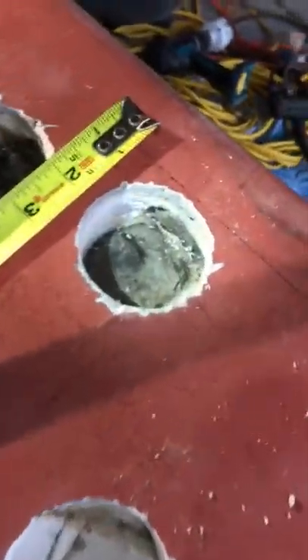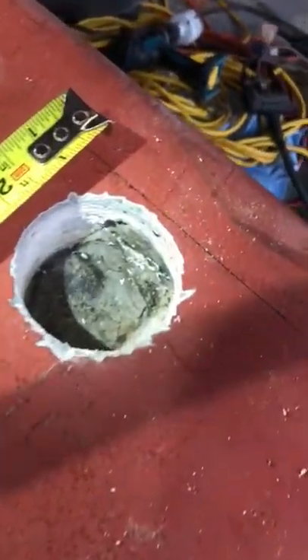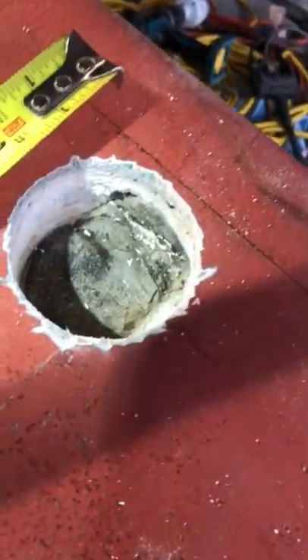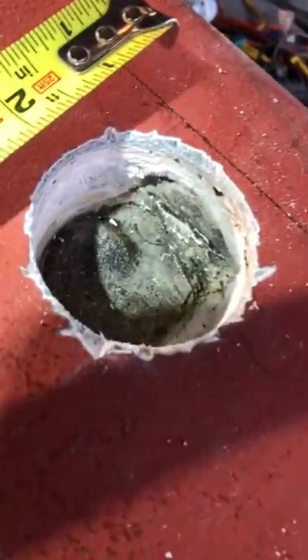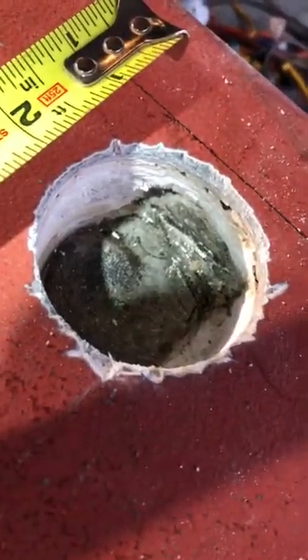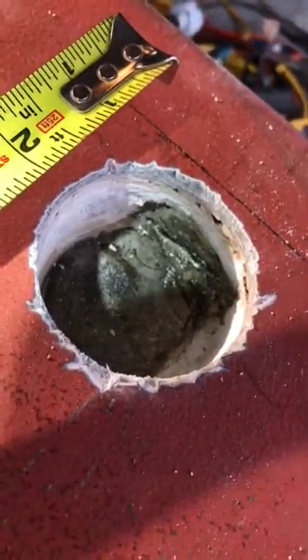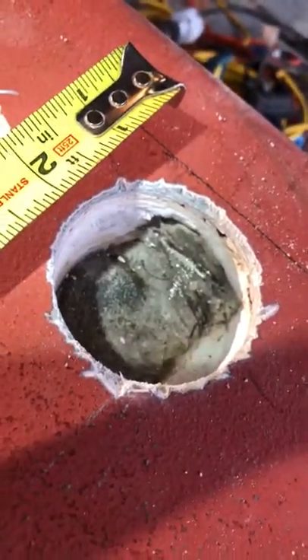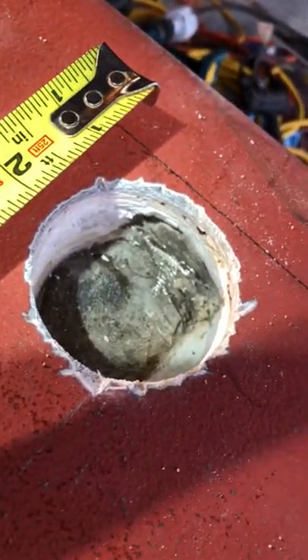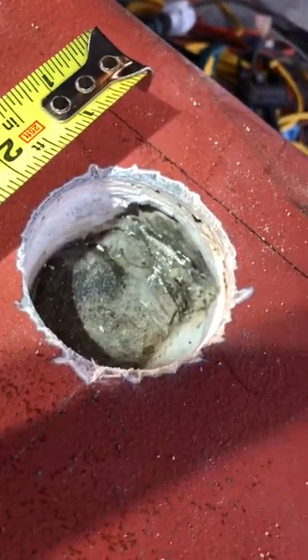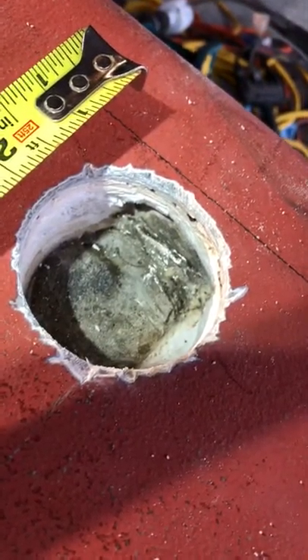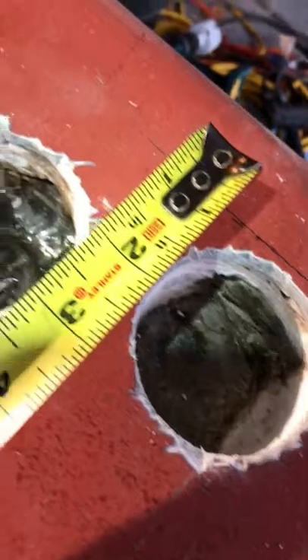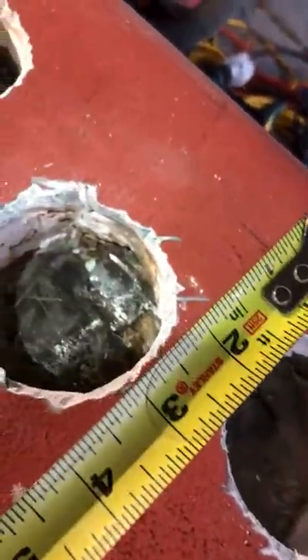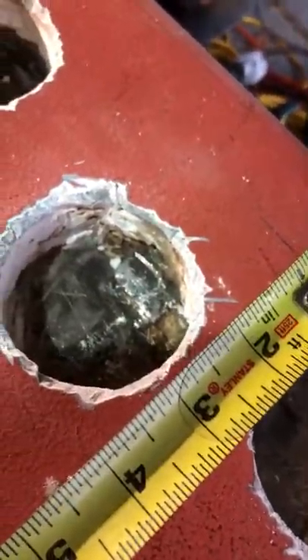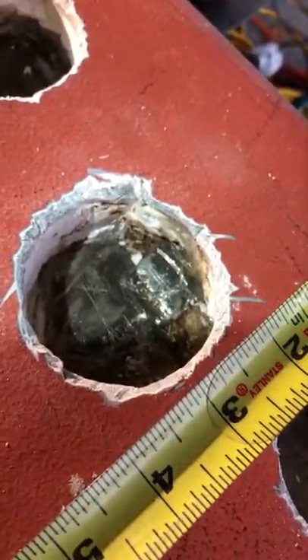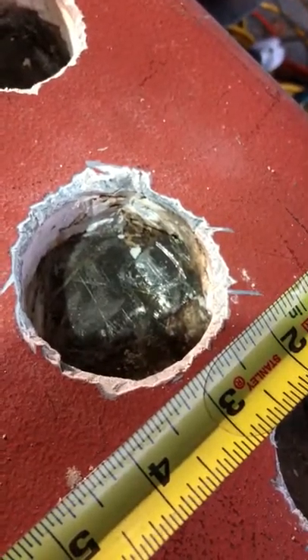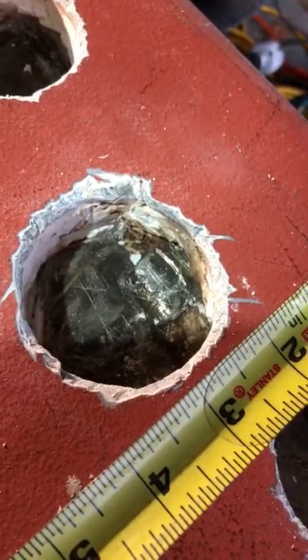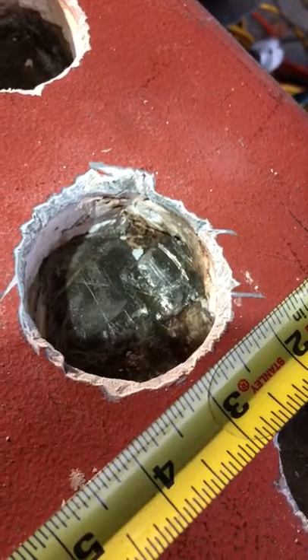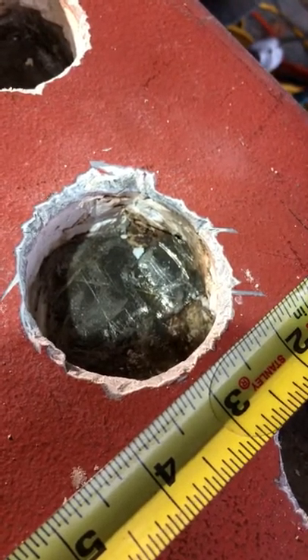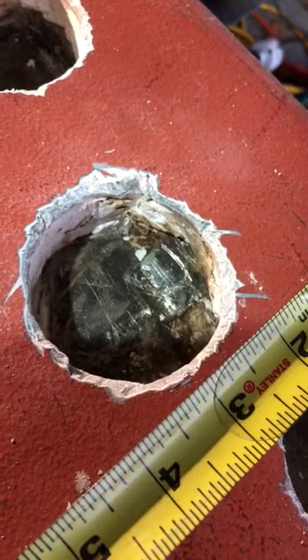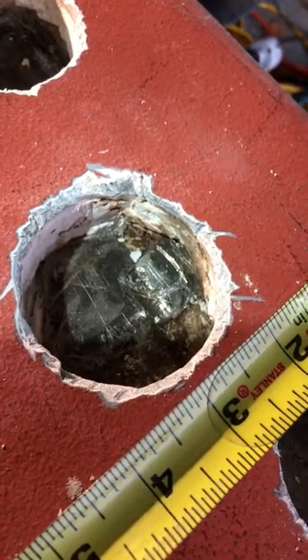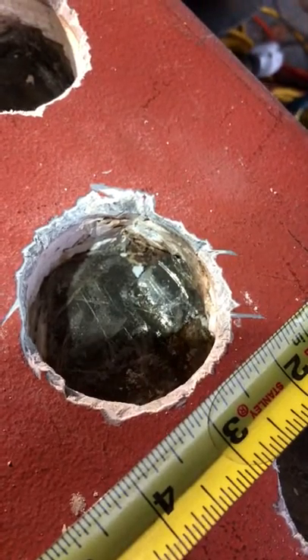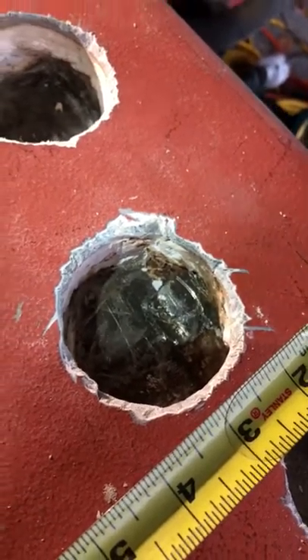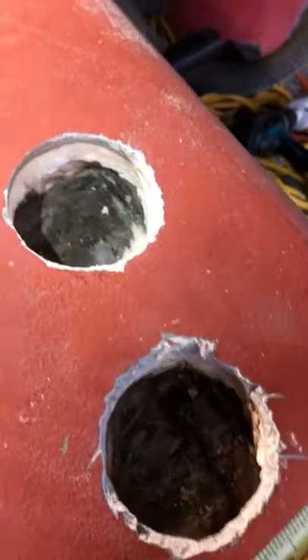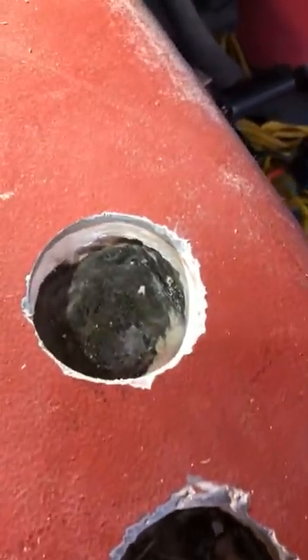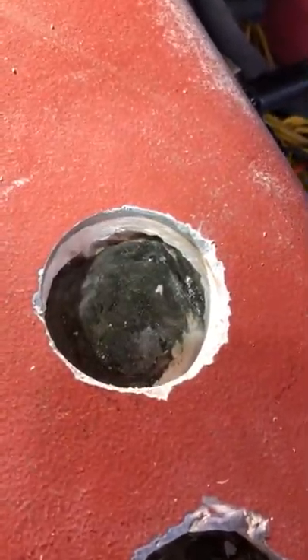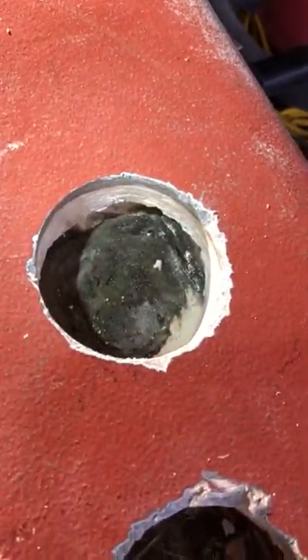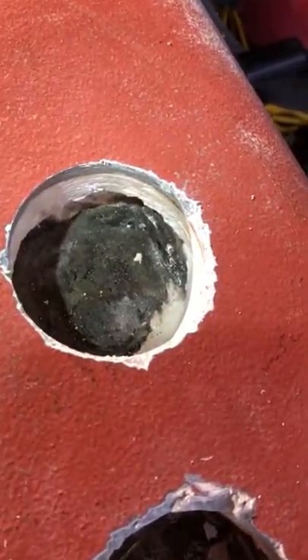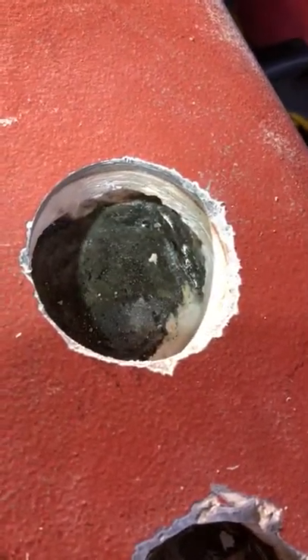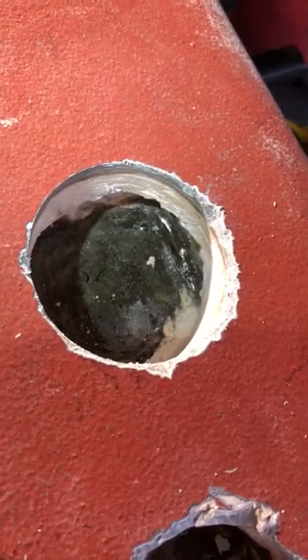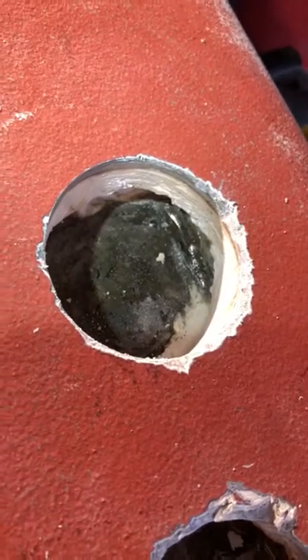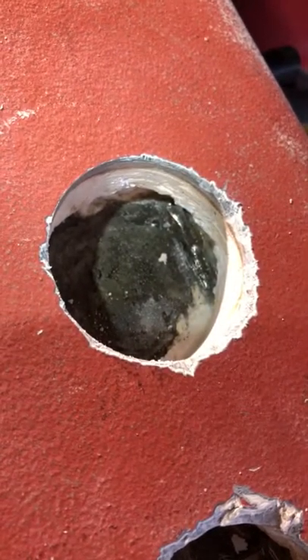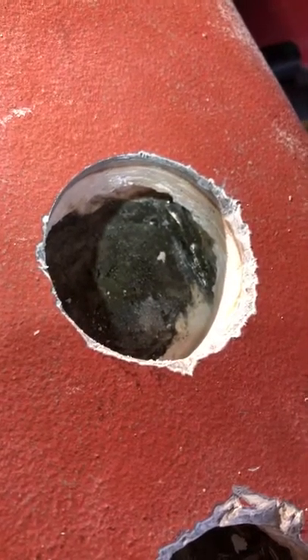Looking at the welds, they look quite nice and clean. Here's one of the tabs — it's about two inches long from the post. And here's another spot where you can see weld.